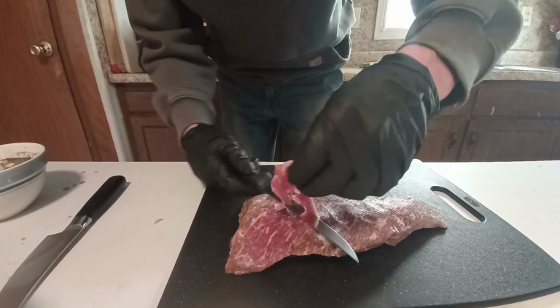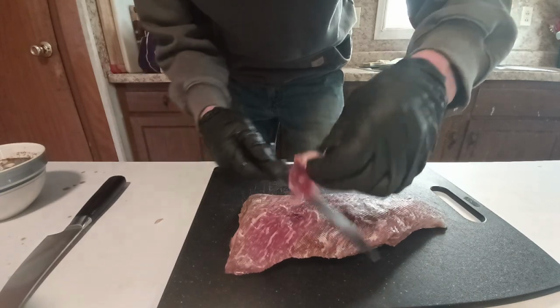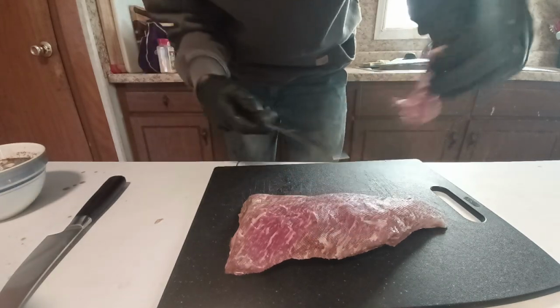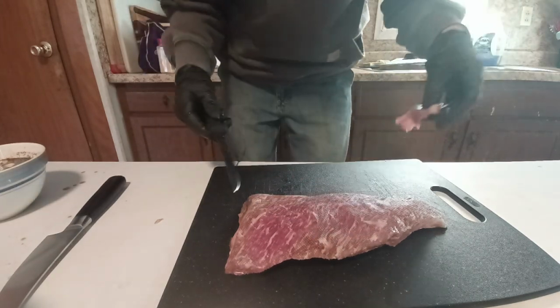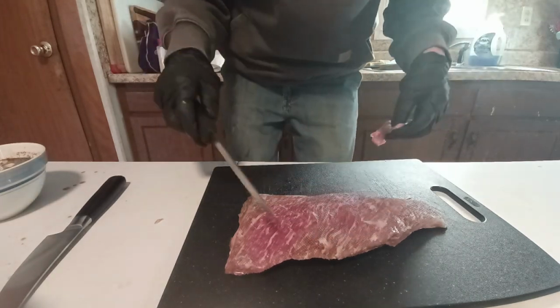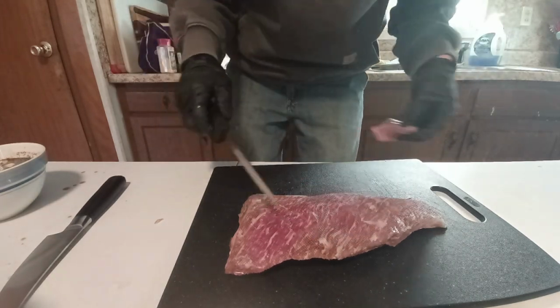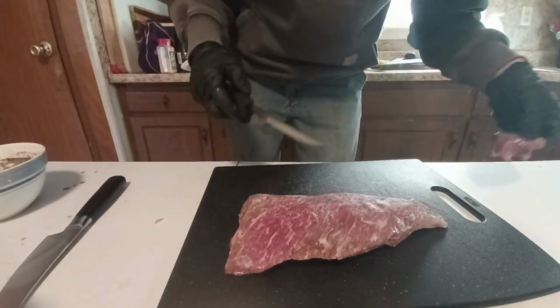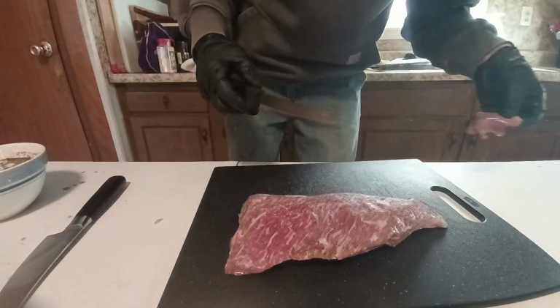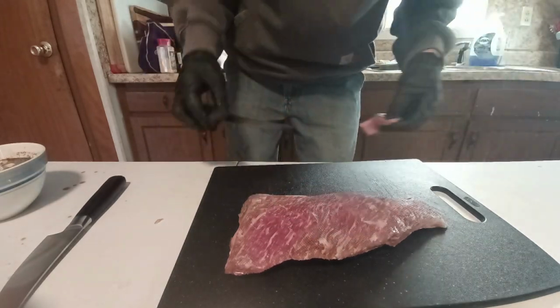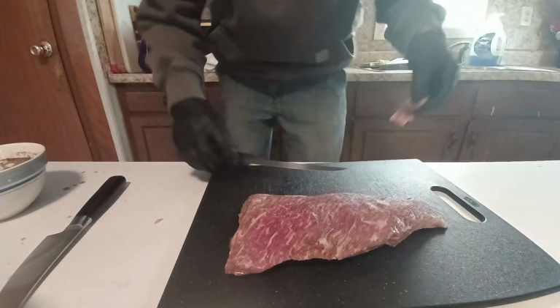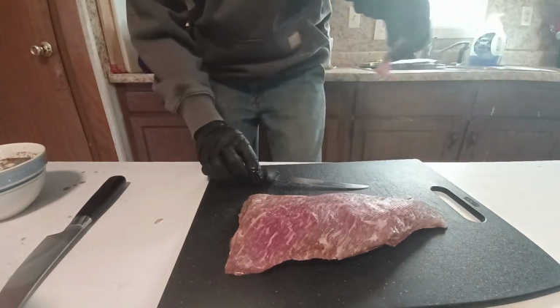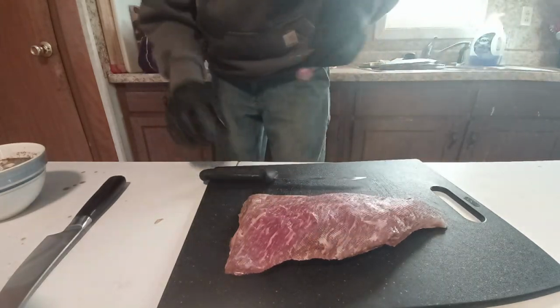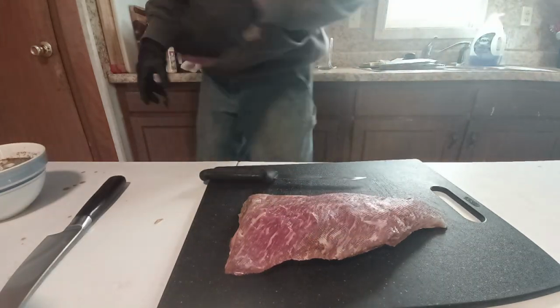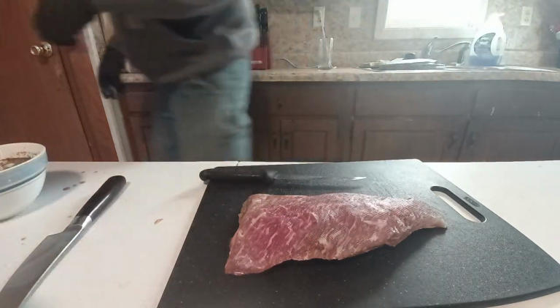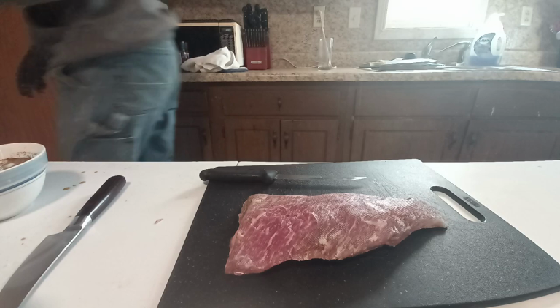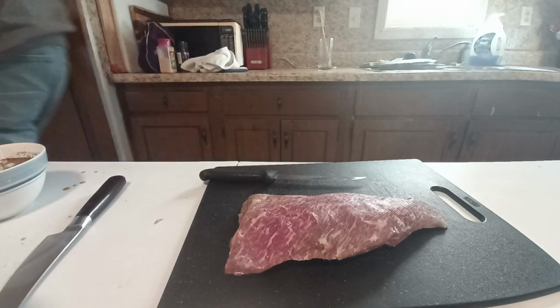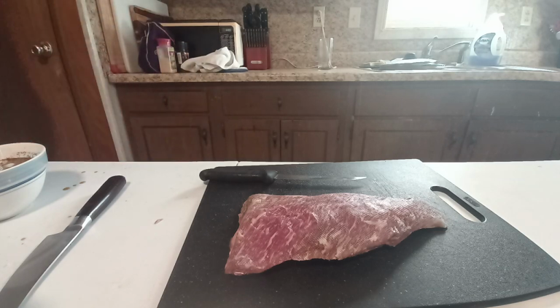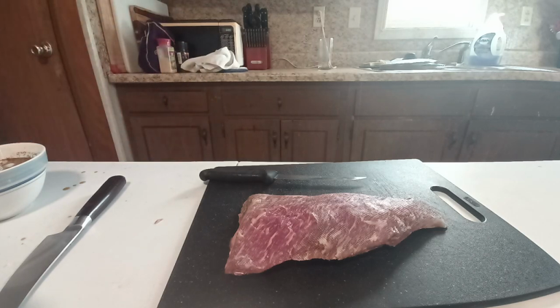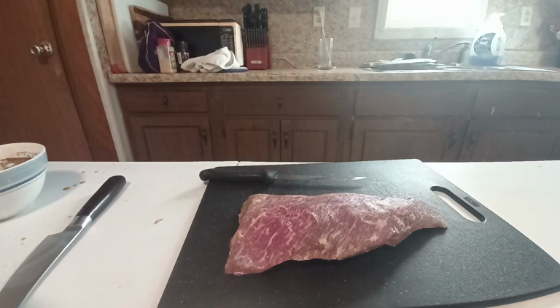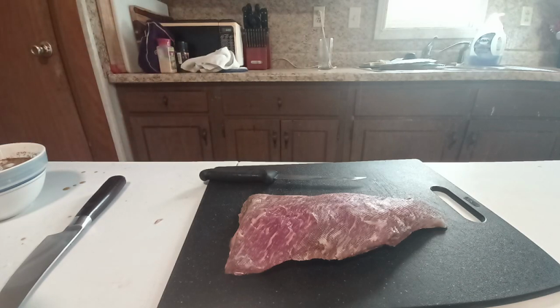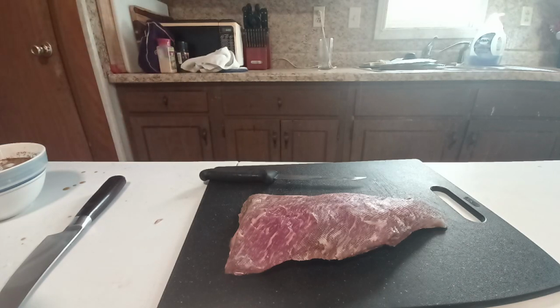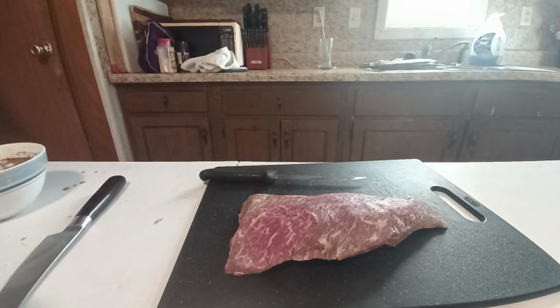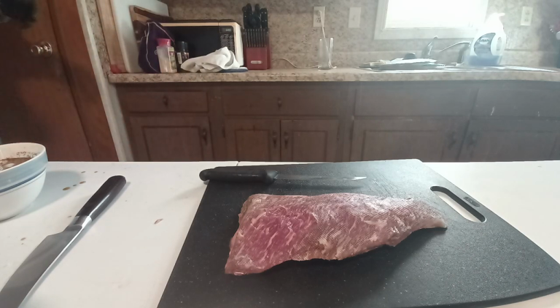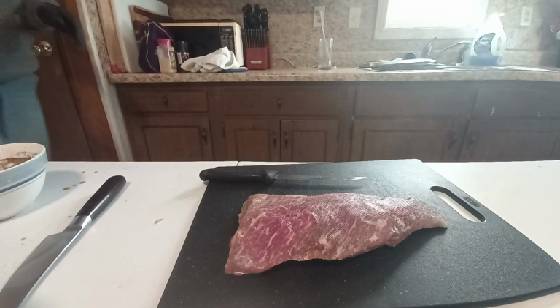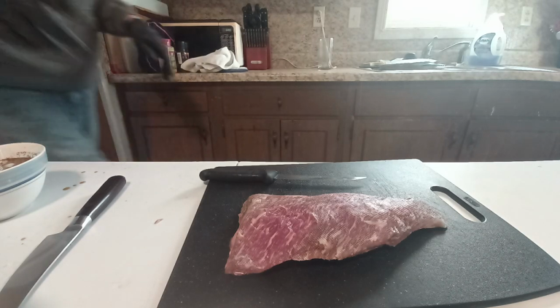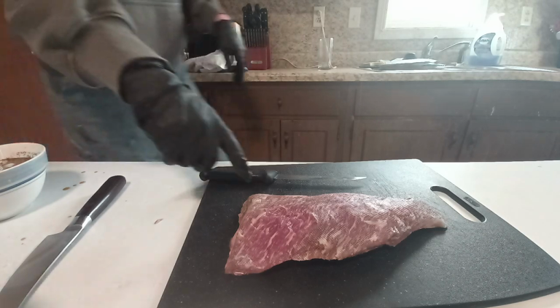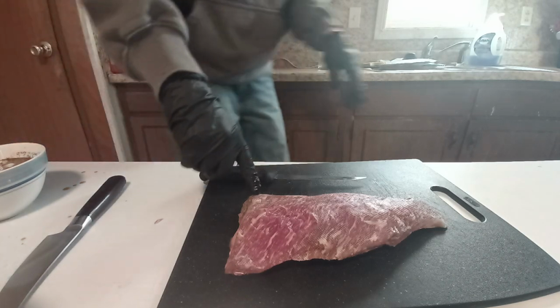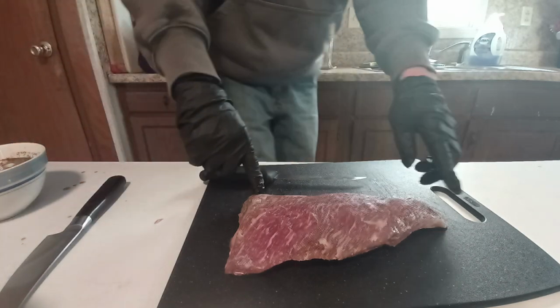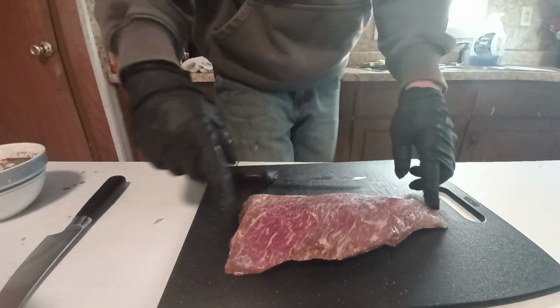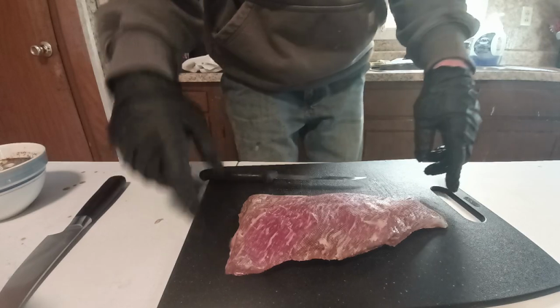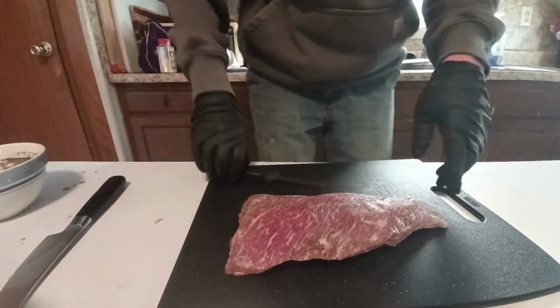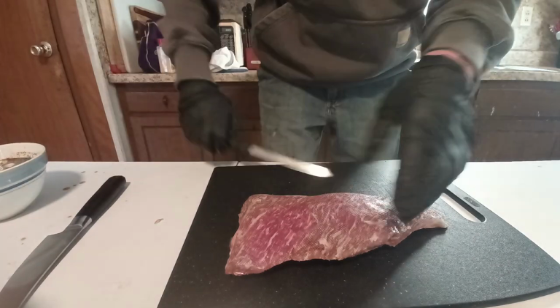Slice into it and then we get to eating. Now obviously they call it a Tri-tip because of this one, two, and three here.